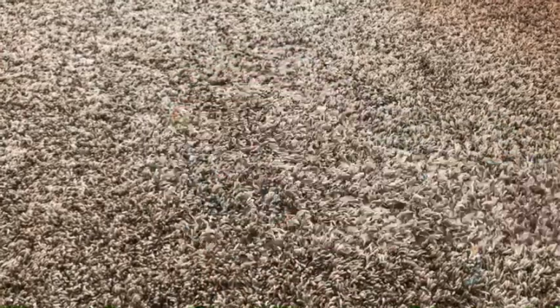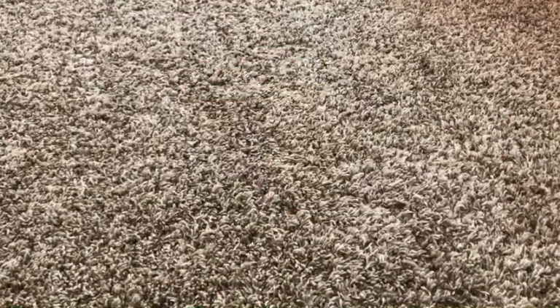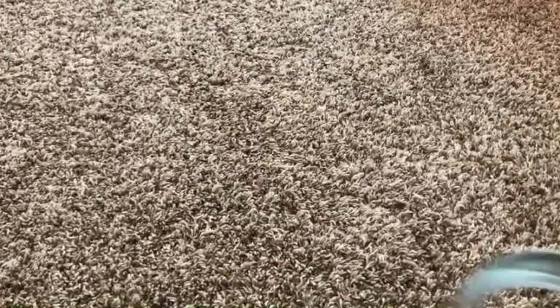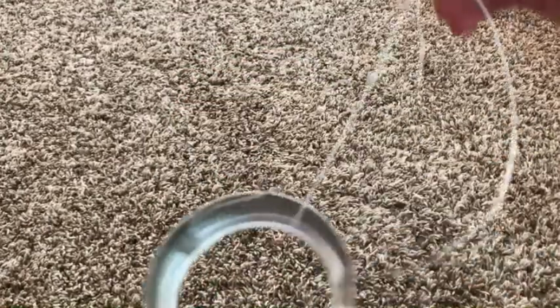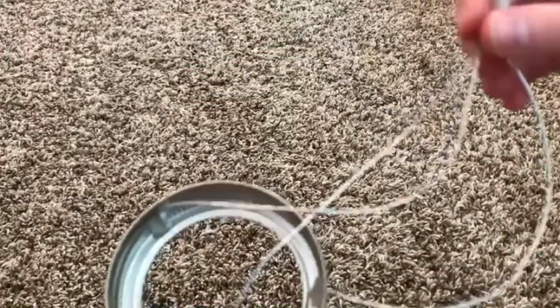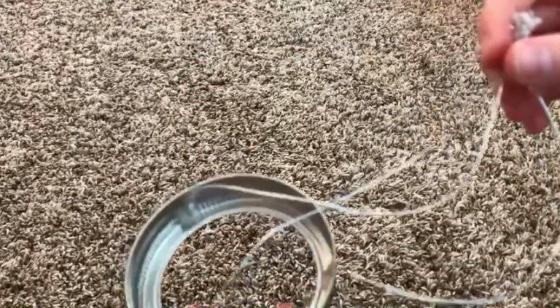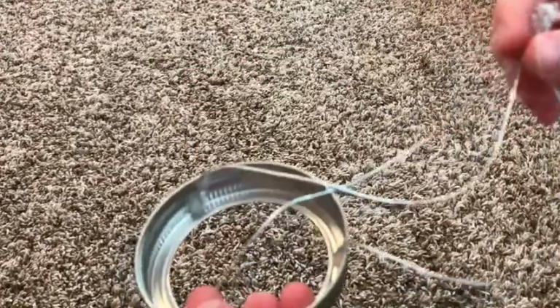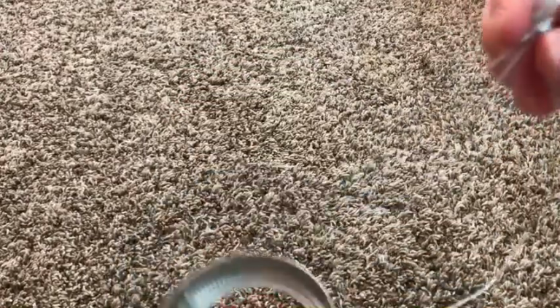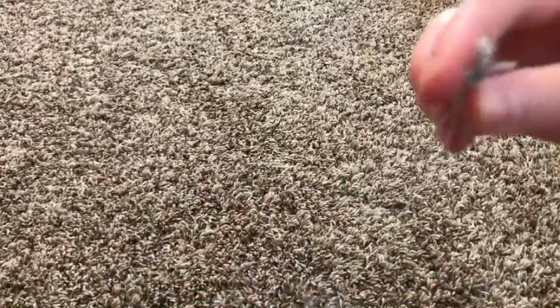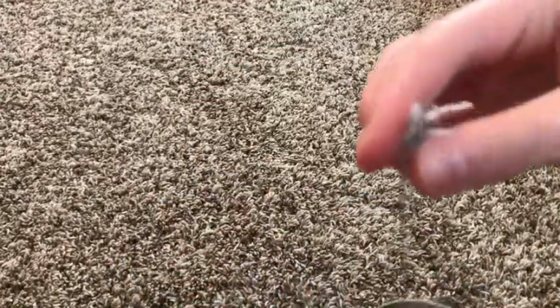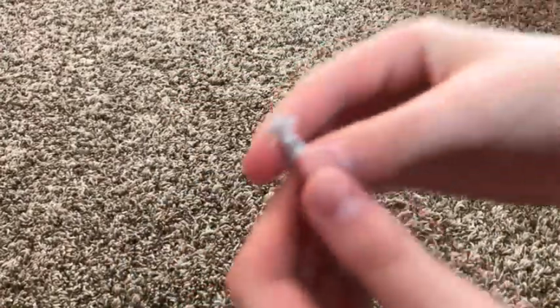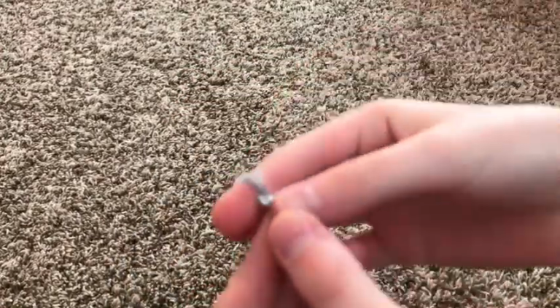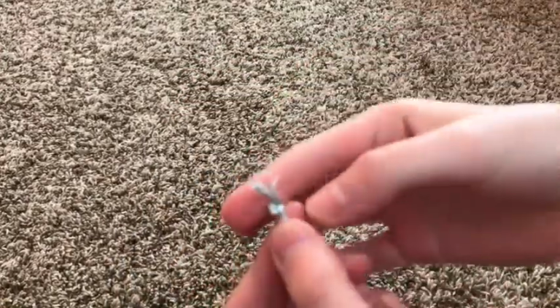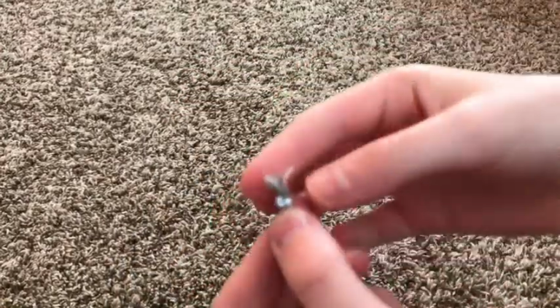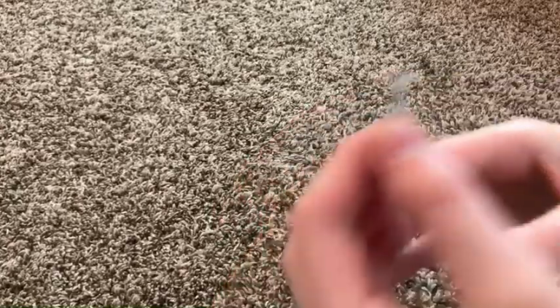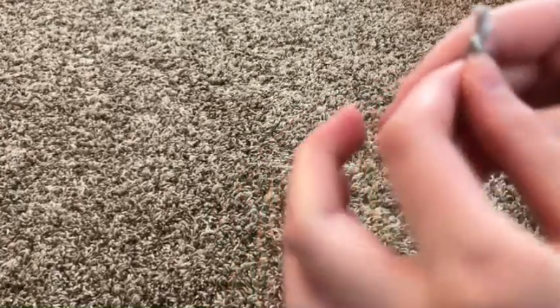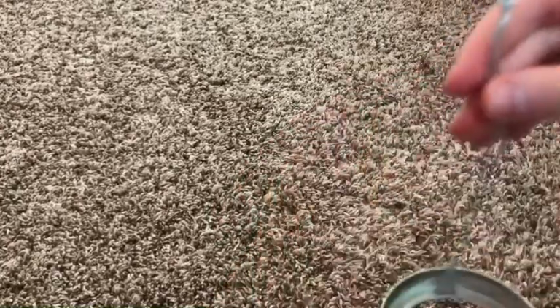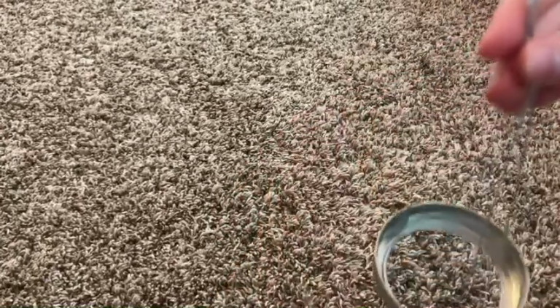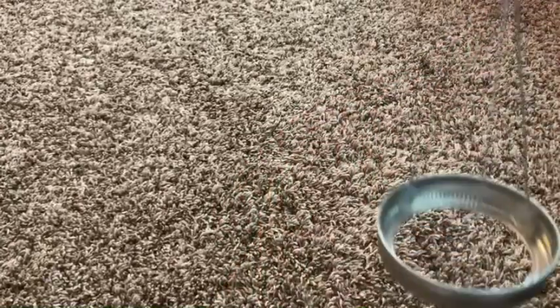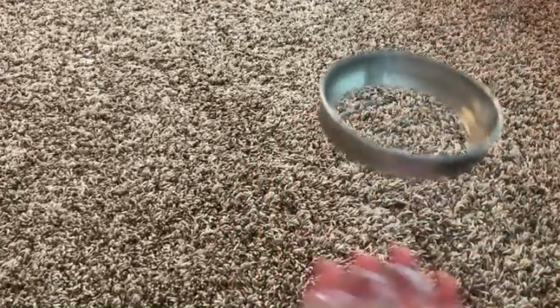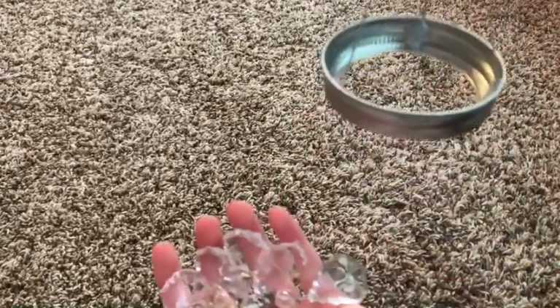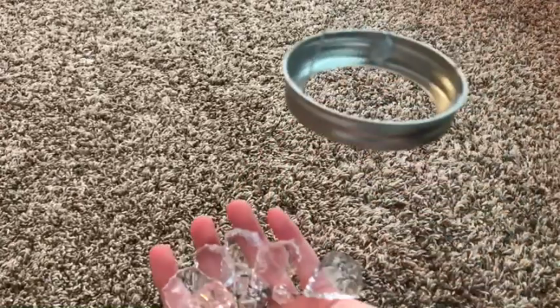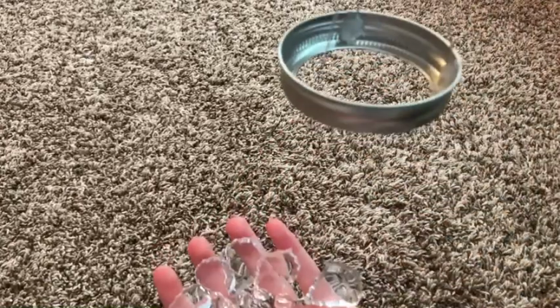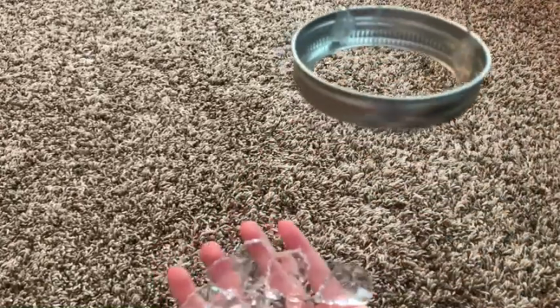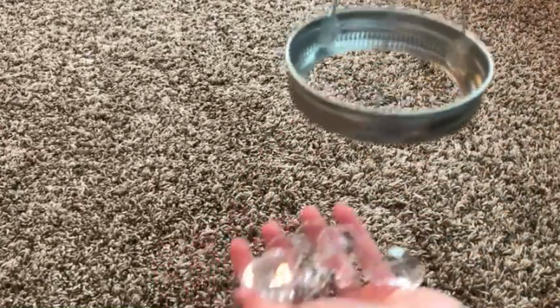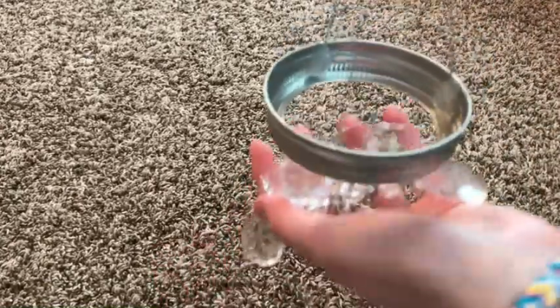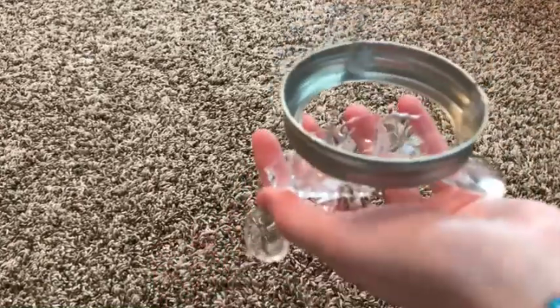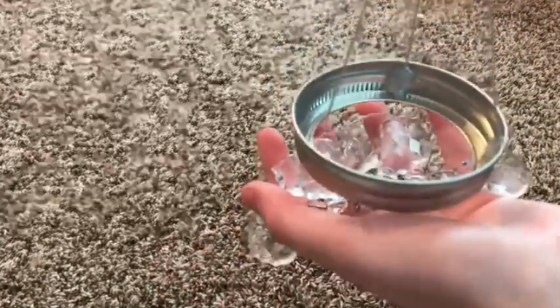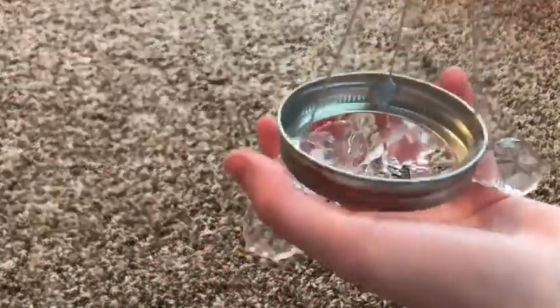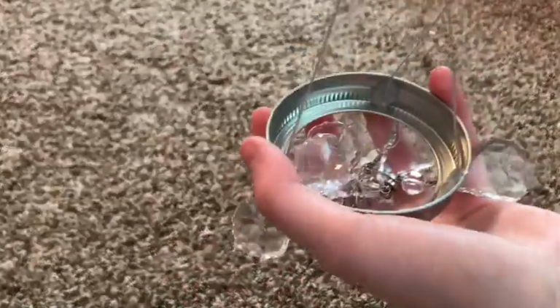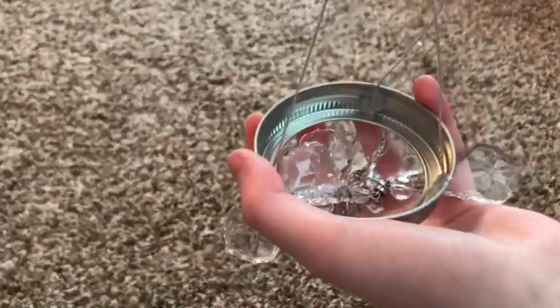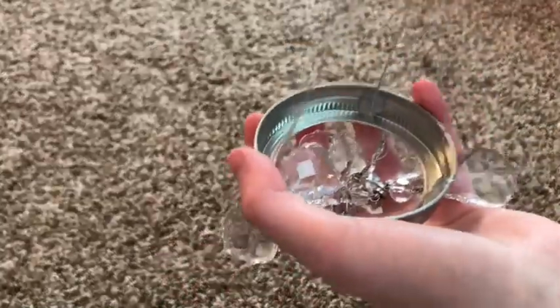So I just hot glued mine and I tied a knot at the top, and now I'm going to add the magnetic crystals onto the top of the mason jar lid.